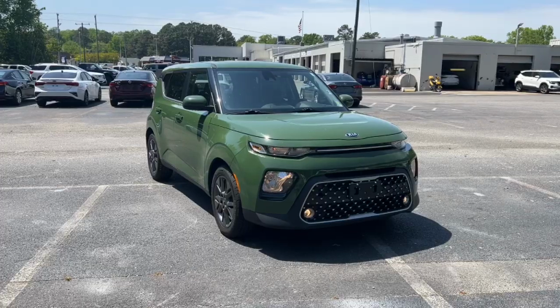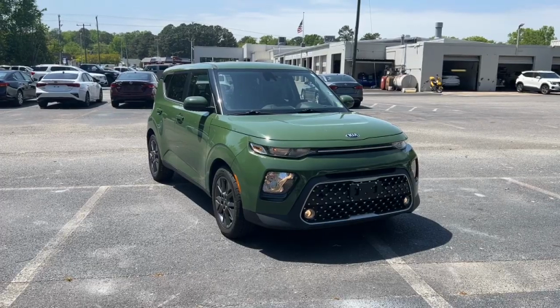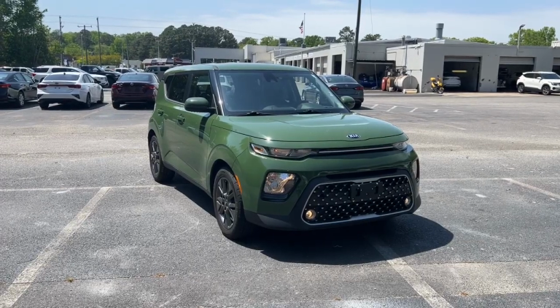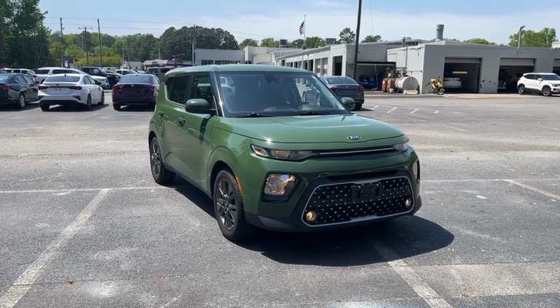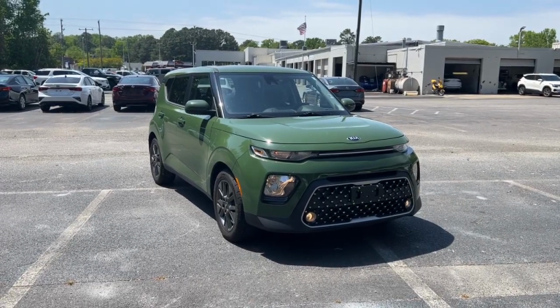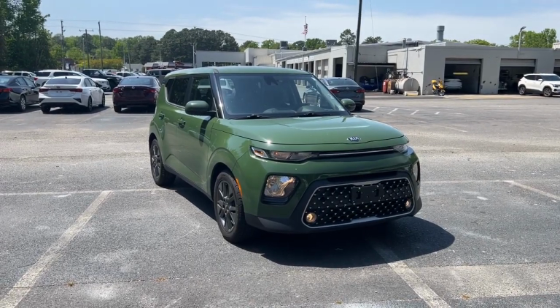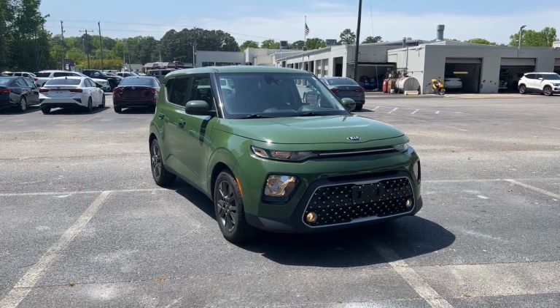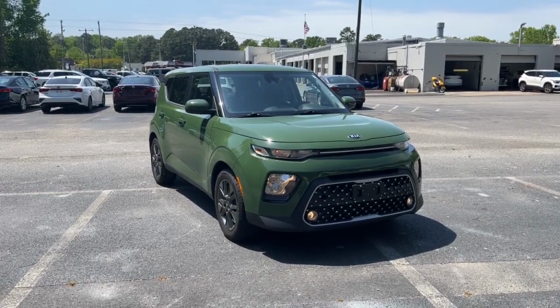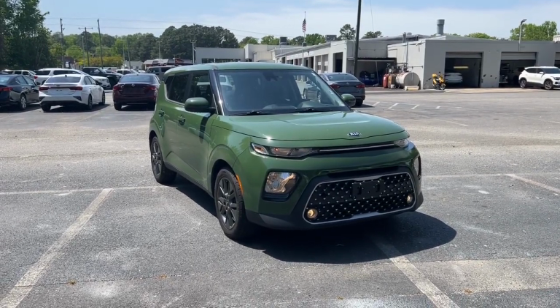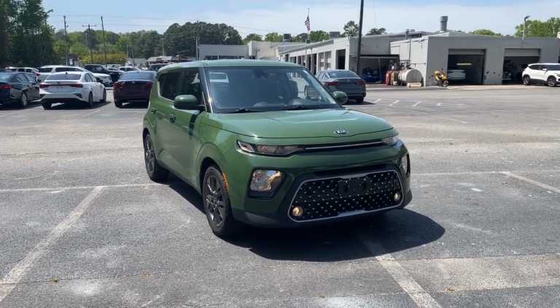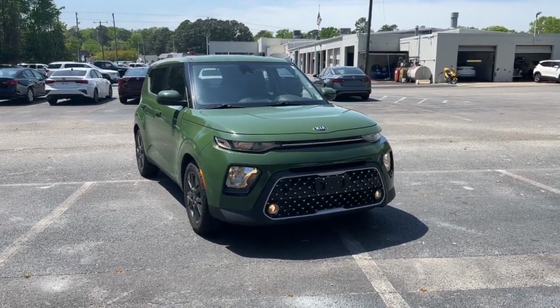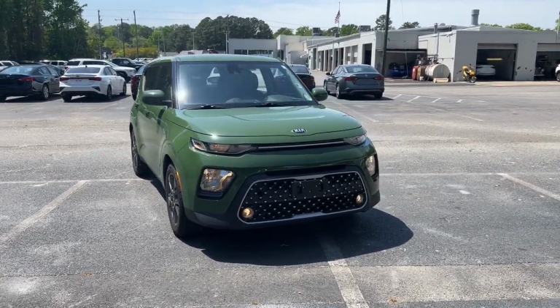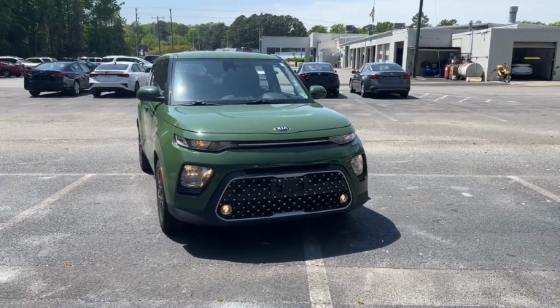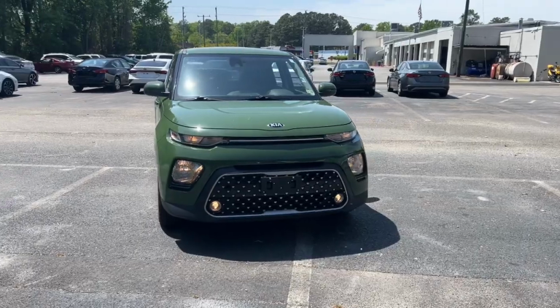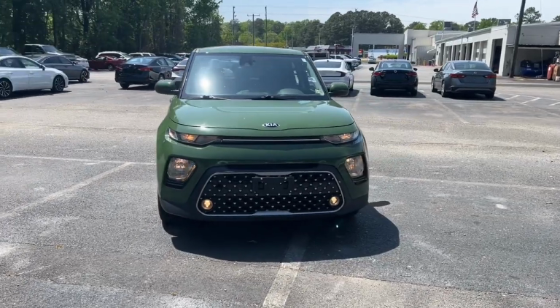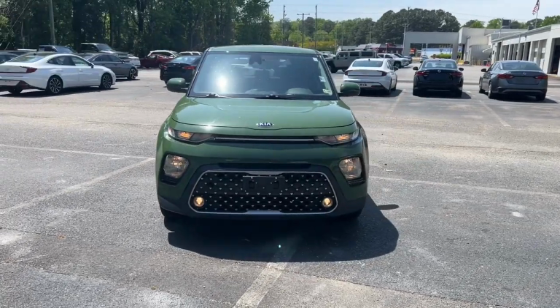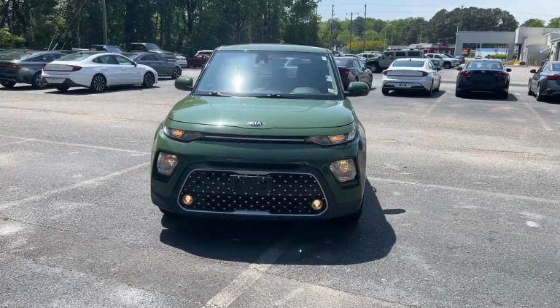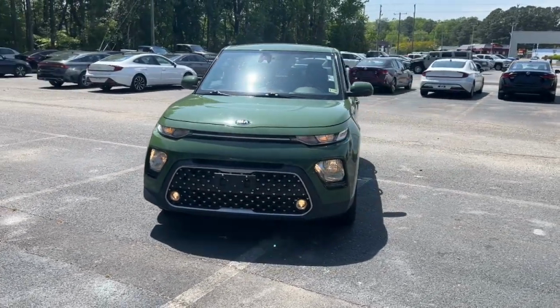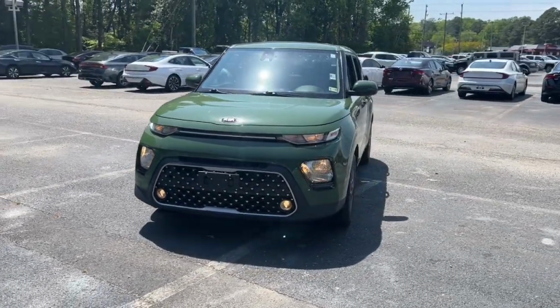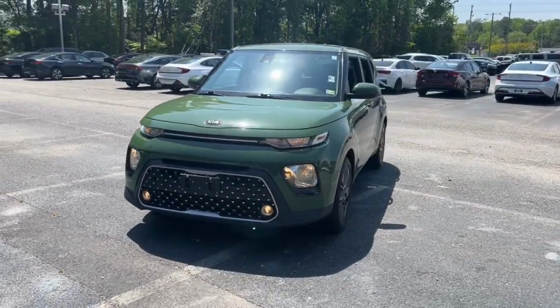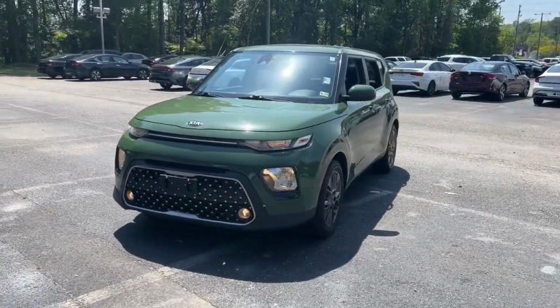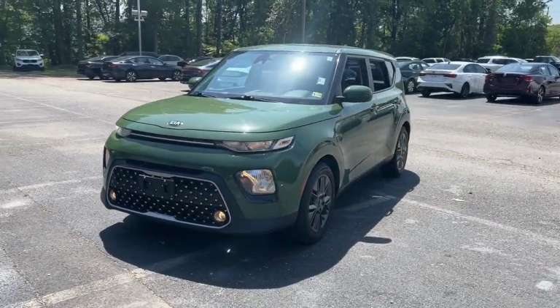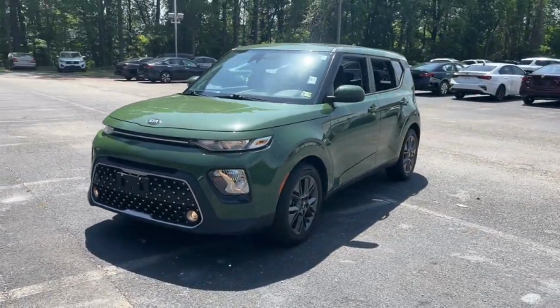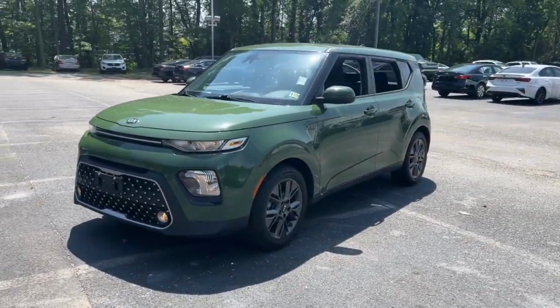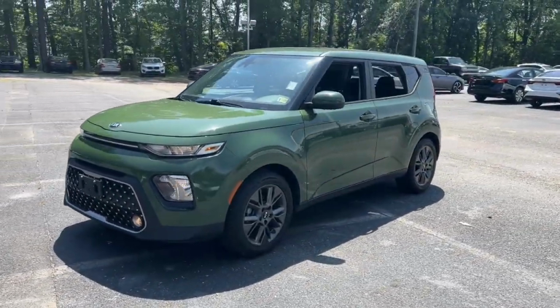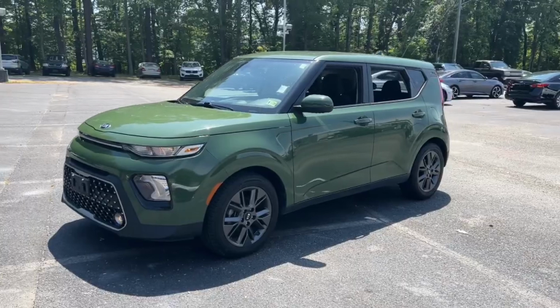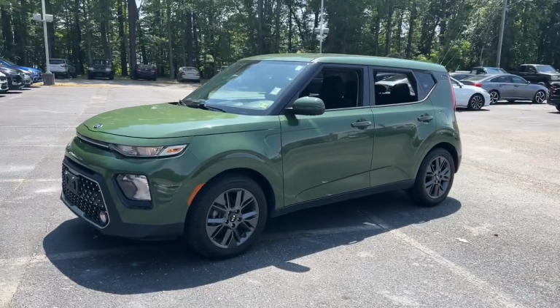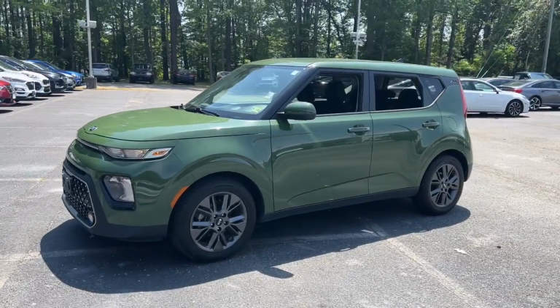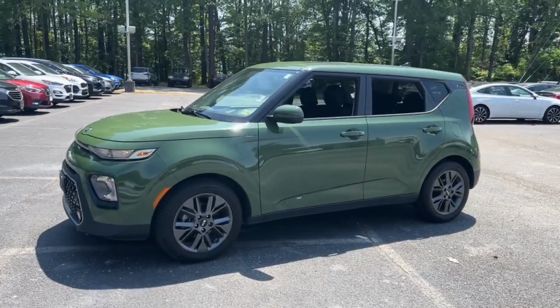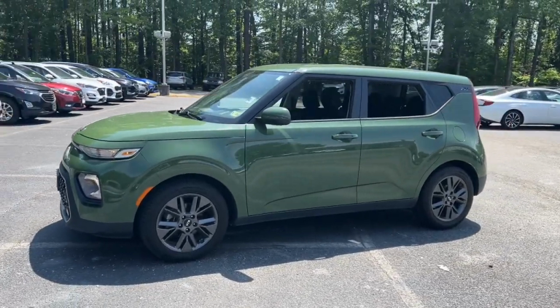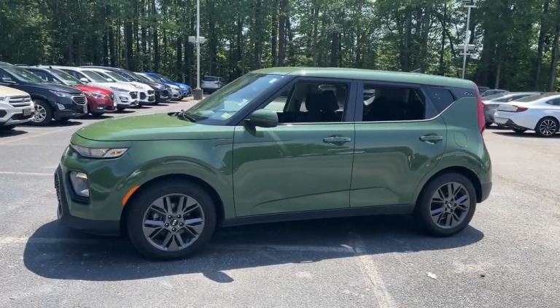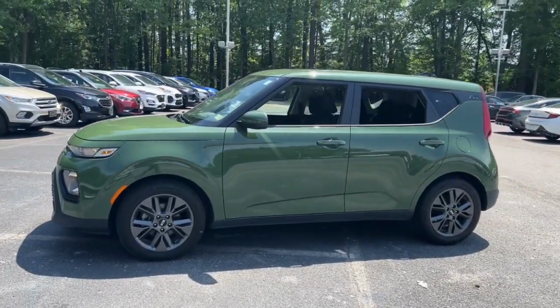Get into the 2021 Kia Soul. This vehicle is an outstanding buy with fewer than 40,000 miles on the odometer. Take a closer look at this spacious and tech-rich Soul.